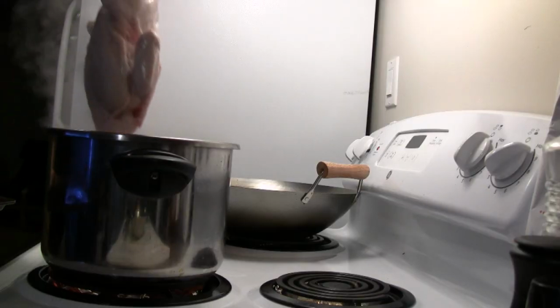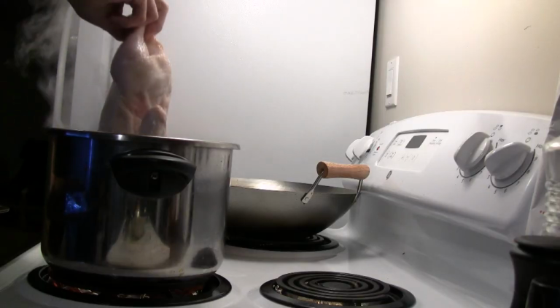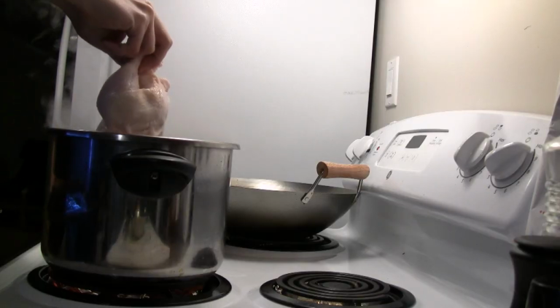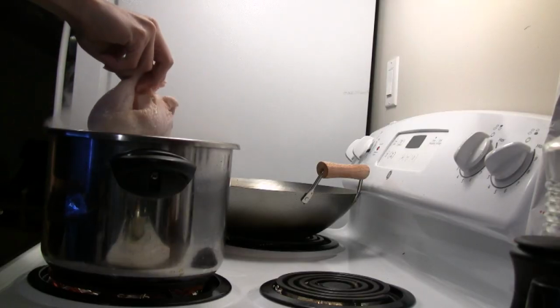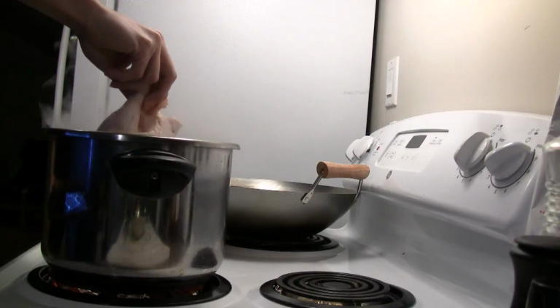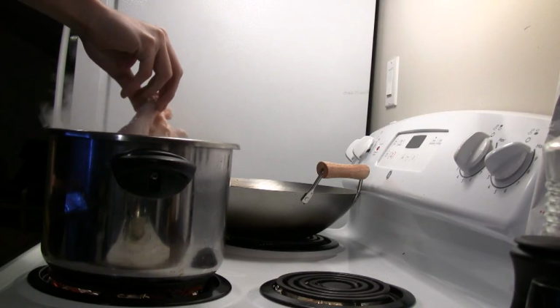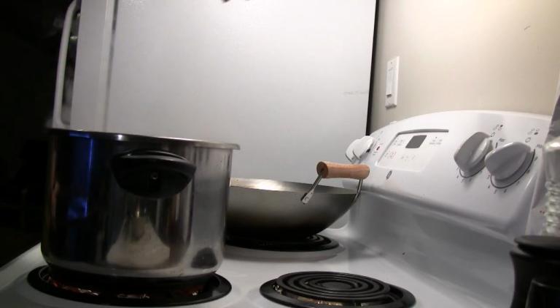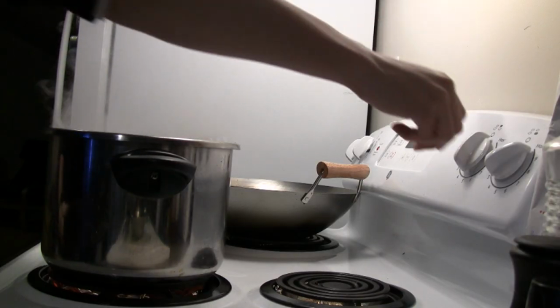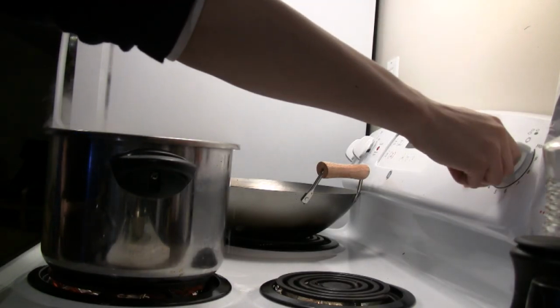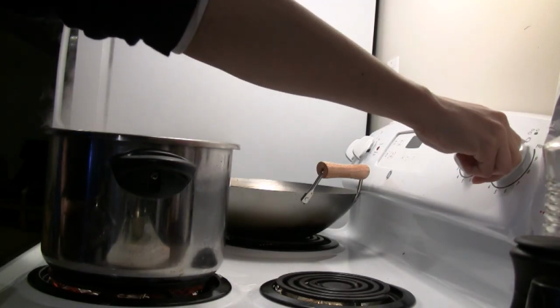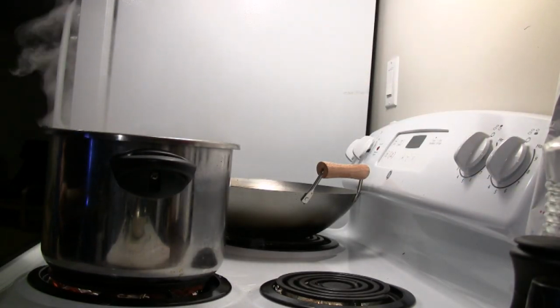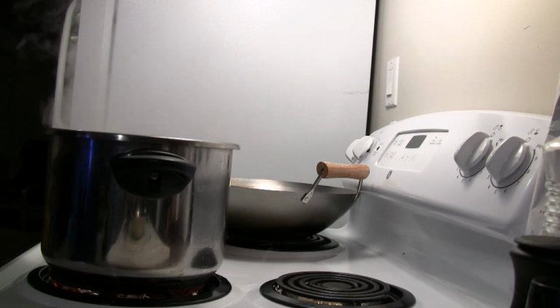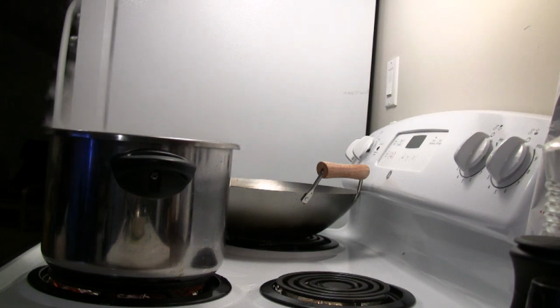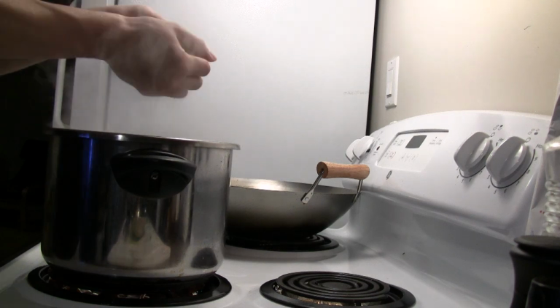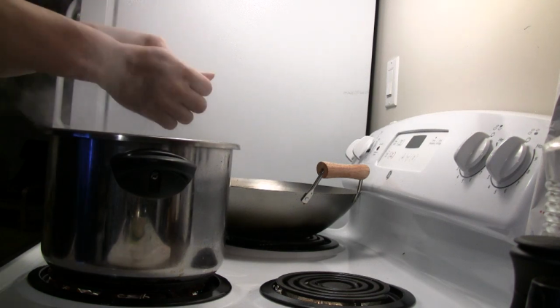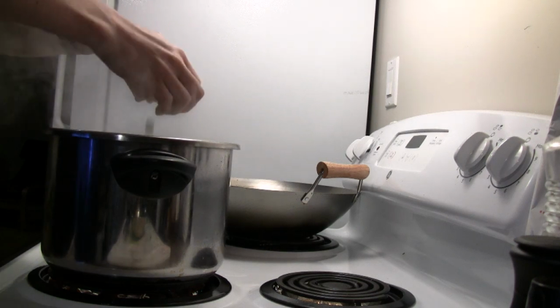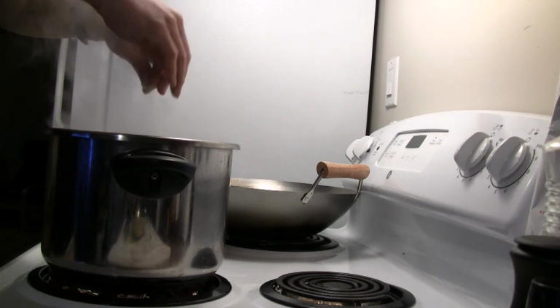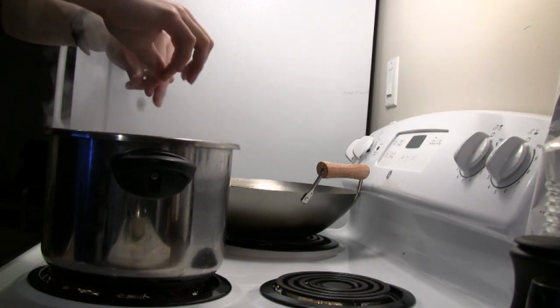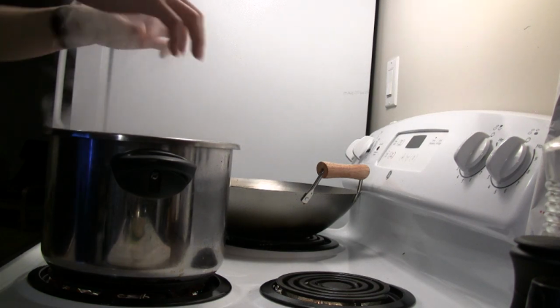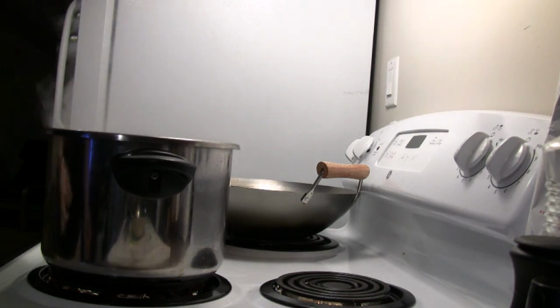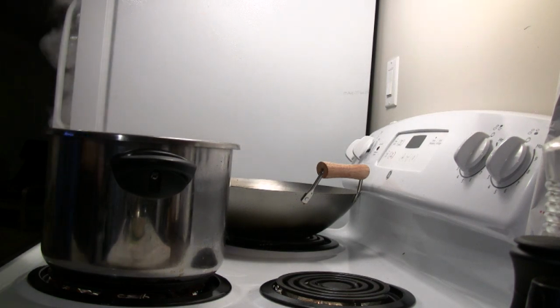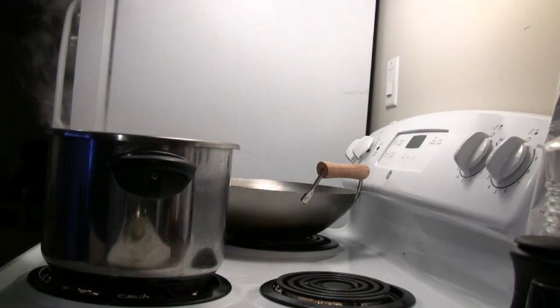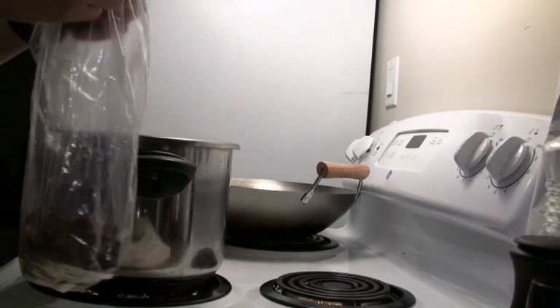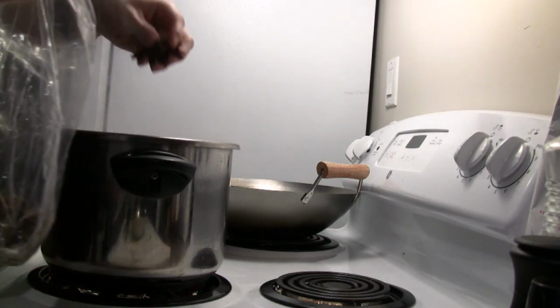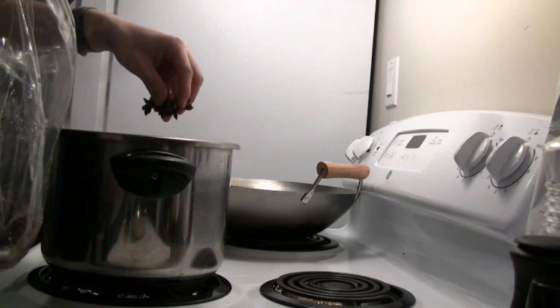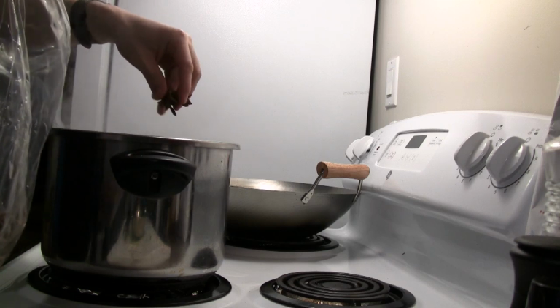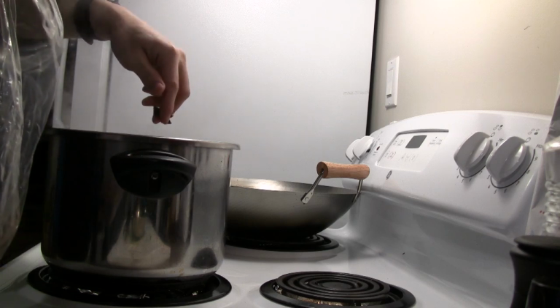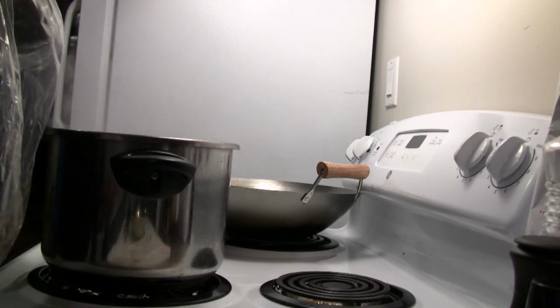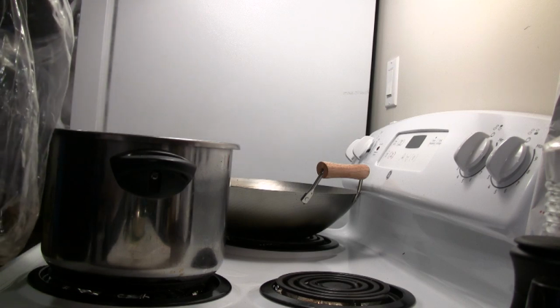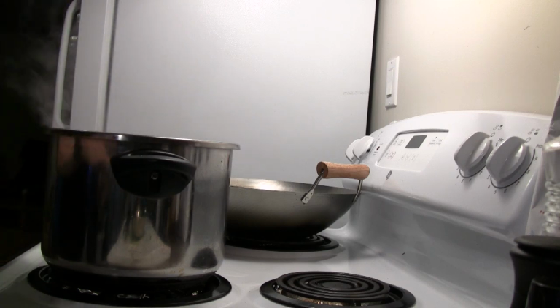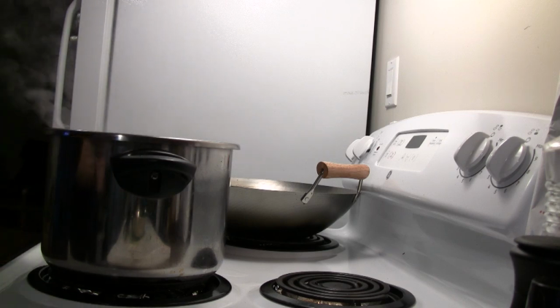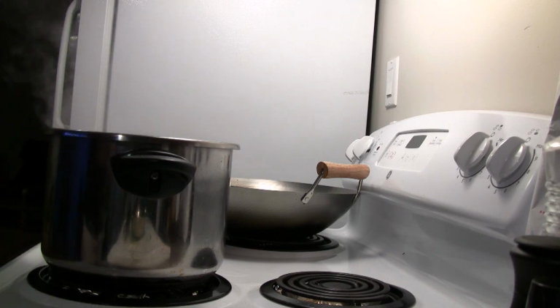By now the water should have boiled, so you can put the chicken in and then turn the heat off on the stove. We'll add the white part of the green onion to the water, and if you have them, a few pieces of star anise will add to the flavor.